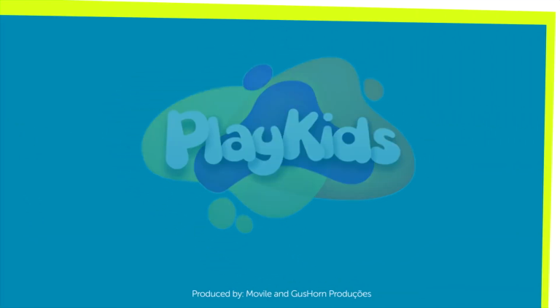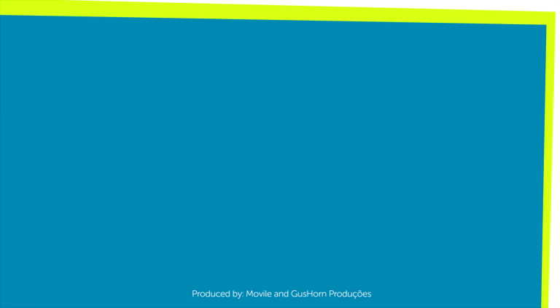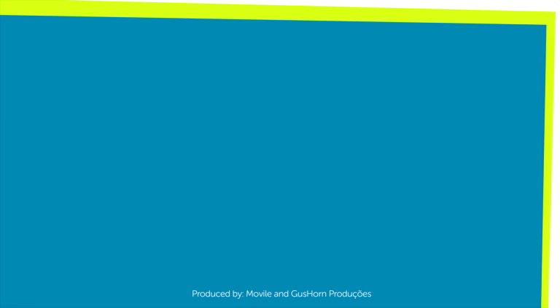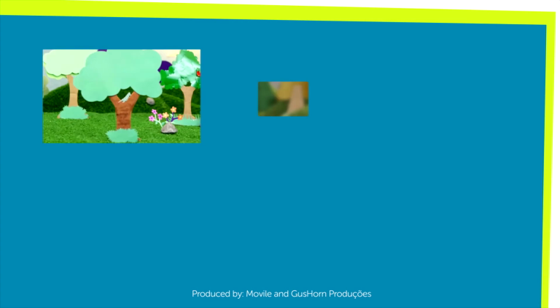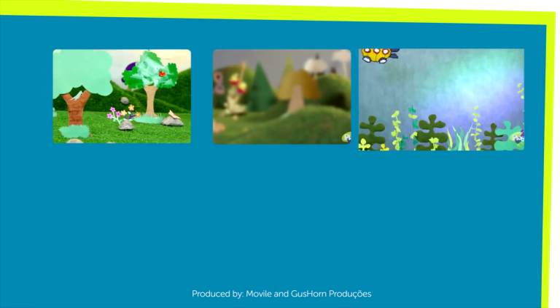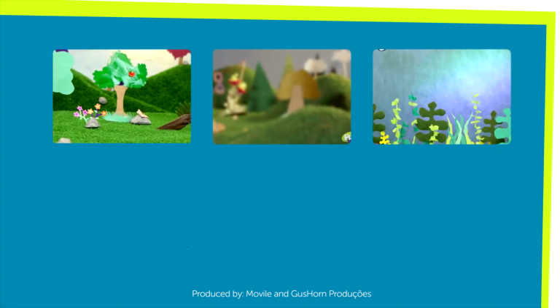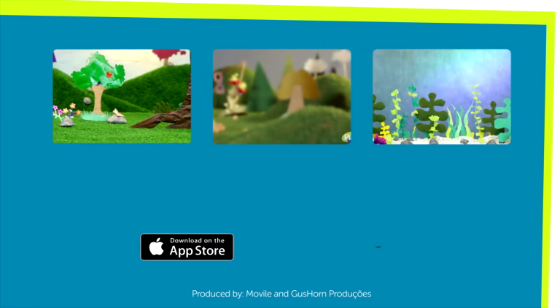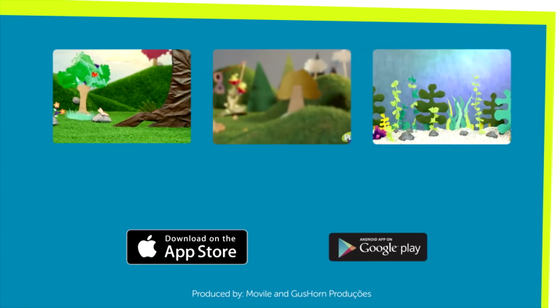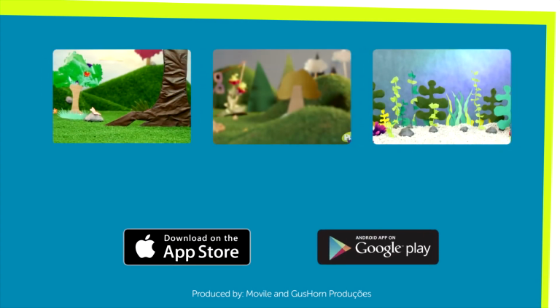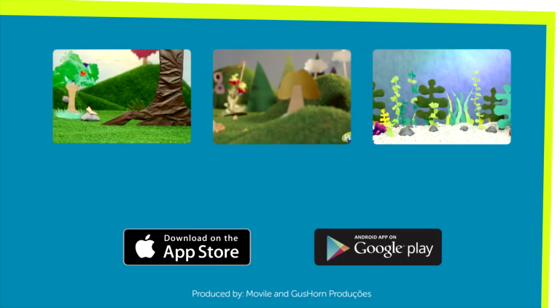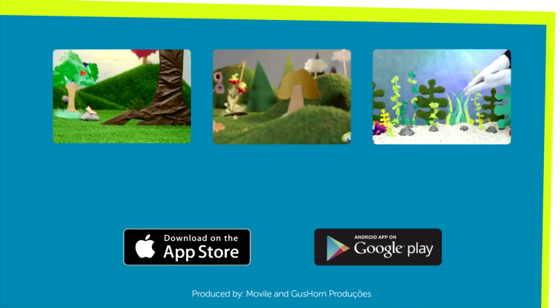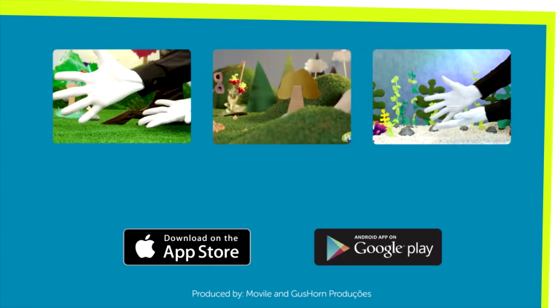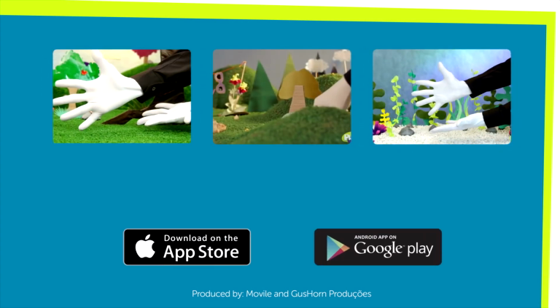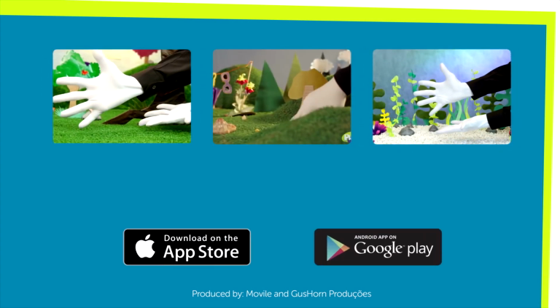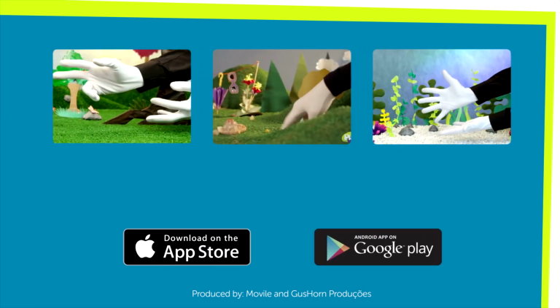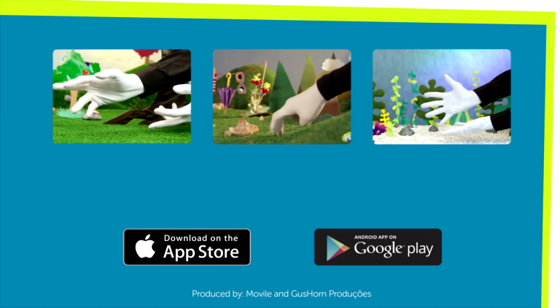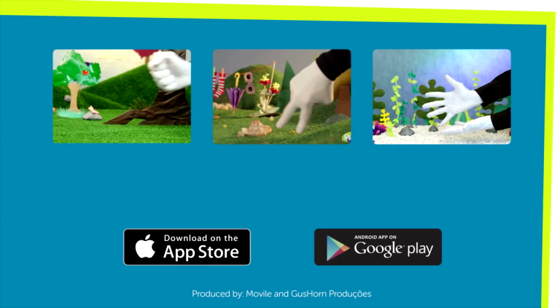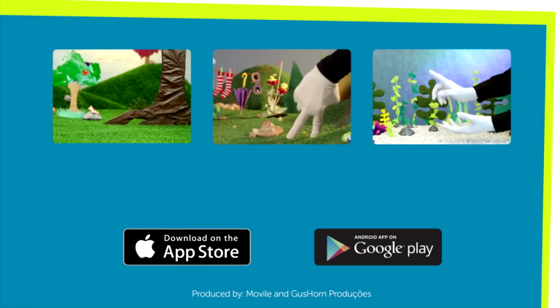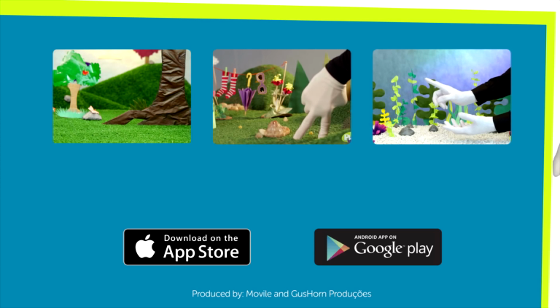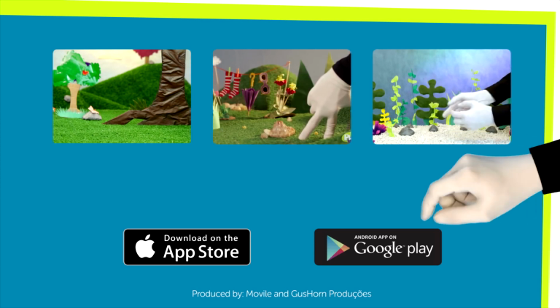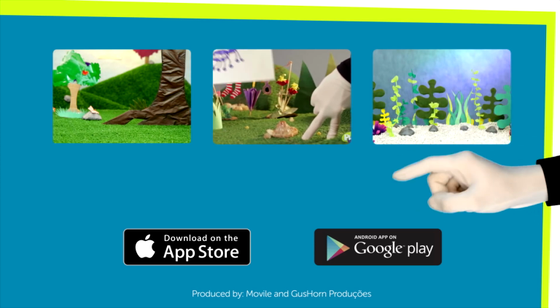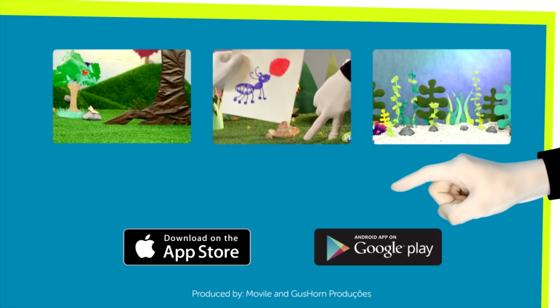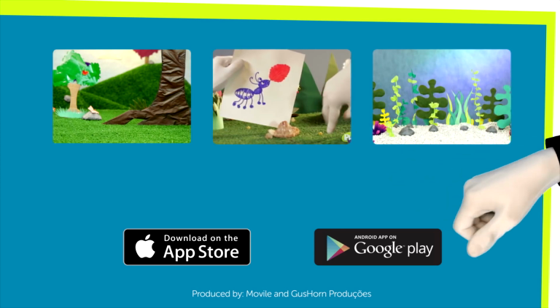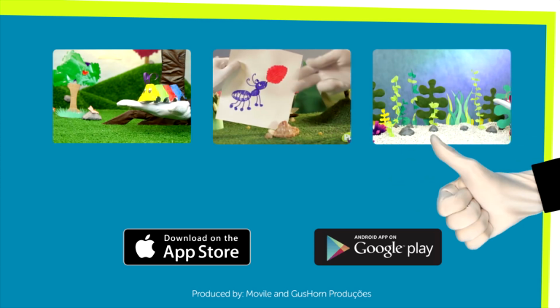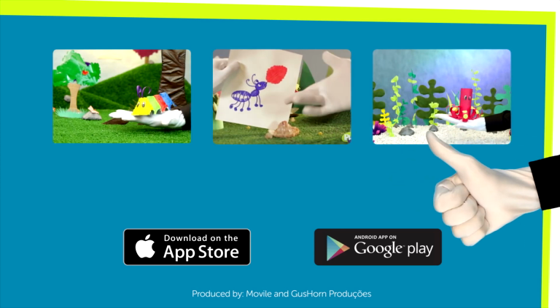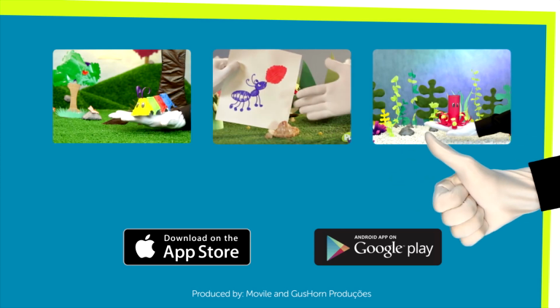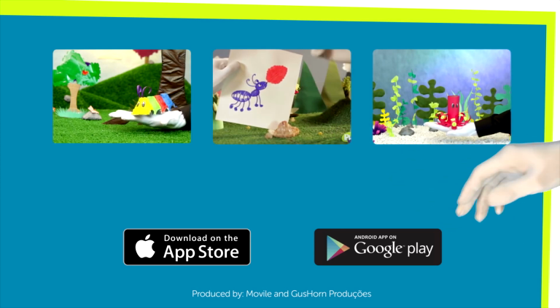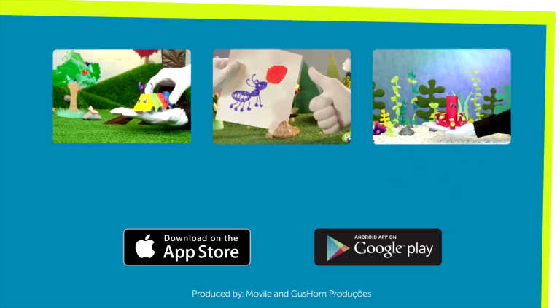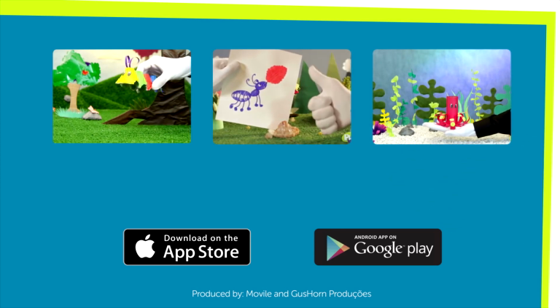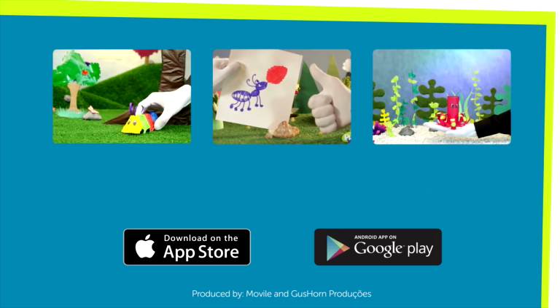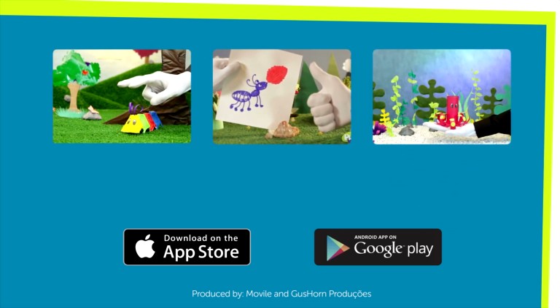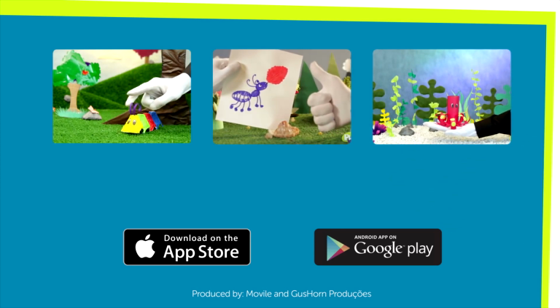Did you like this video? Watch new episodes of Super Hands every Friday! And download the Play Kids app to have this and much more on your smartphone! Don't forget to subscribe to the channel!